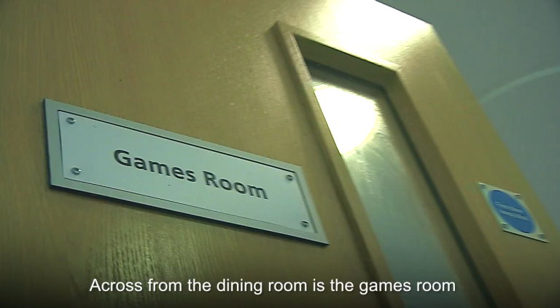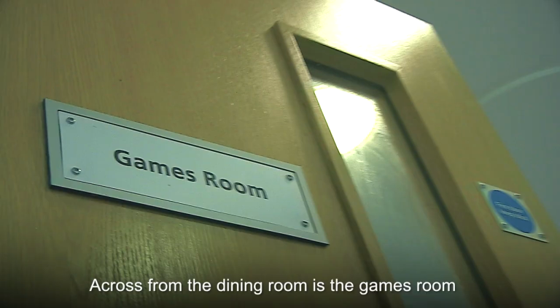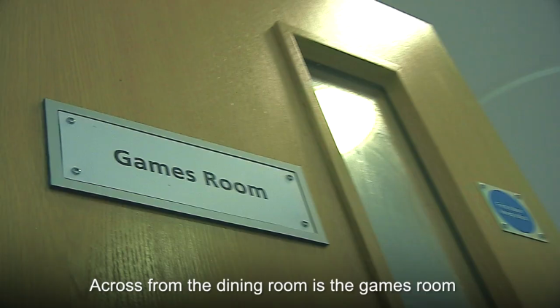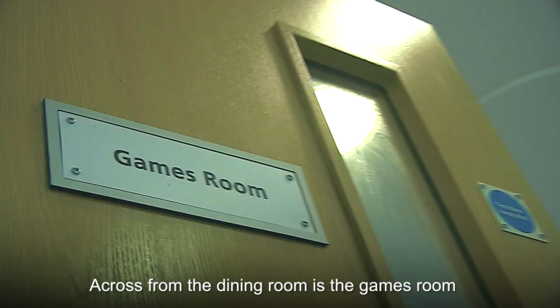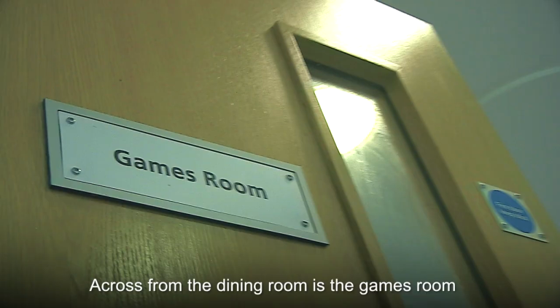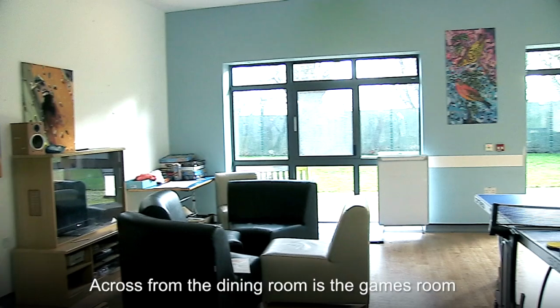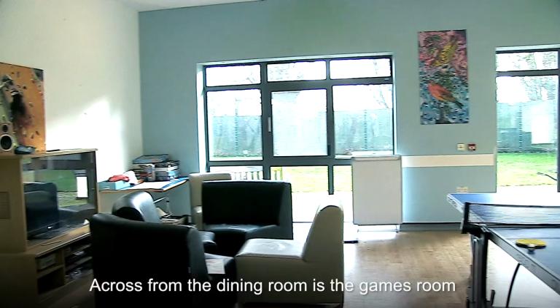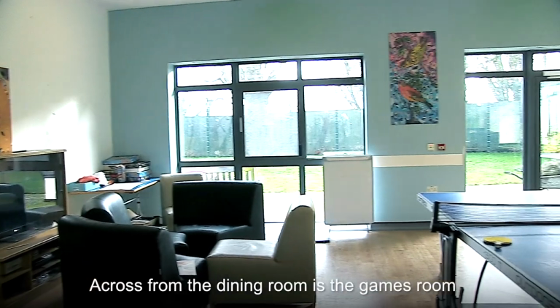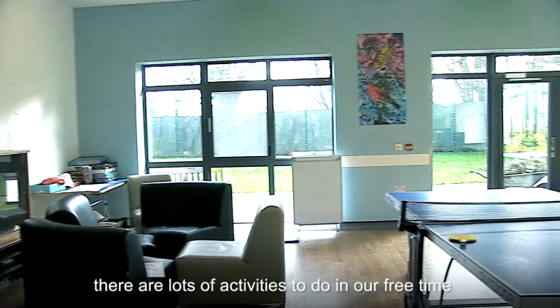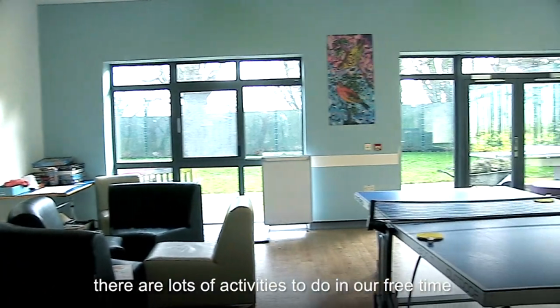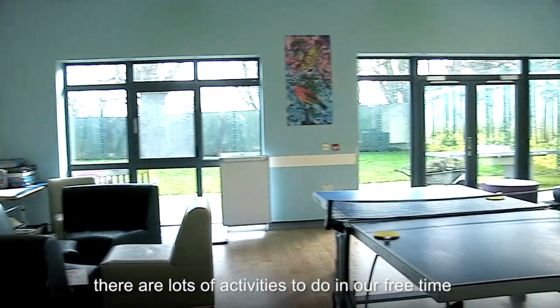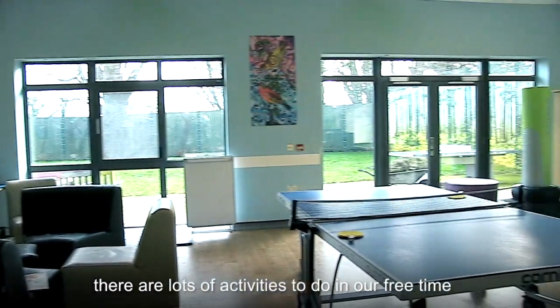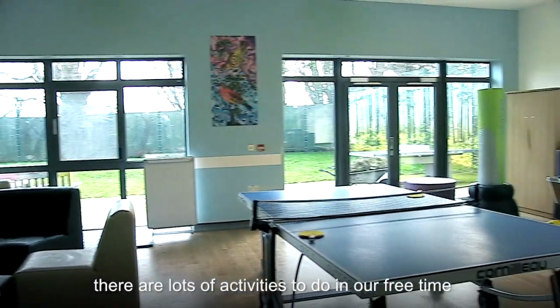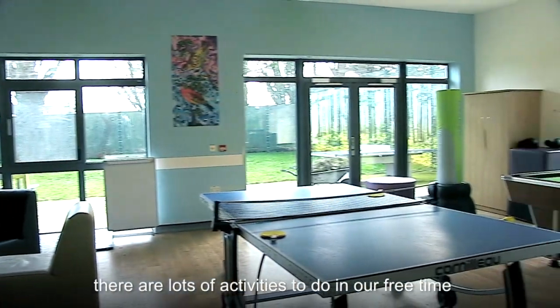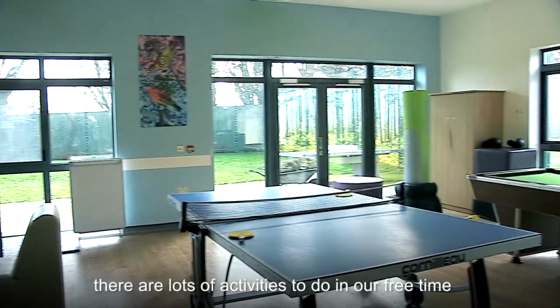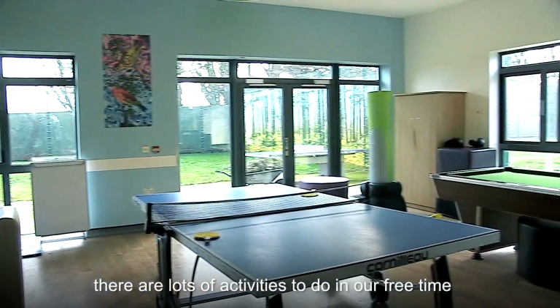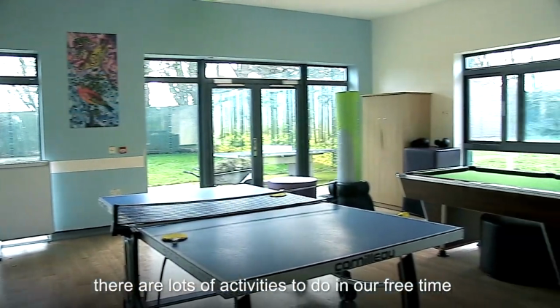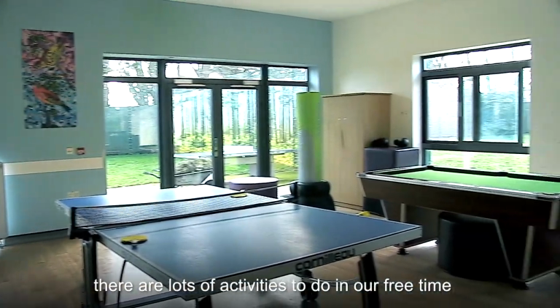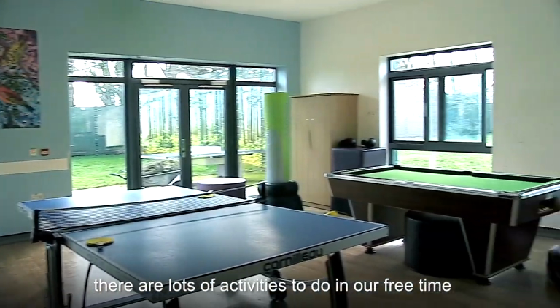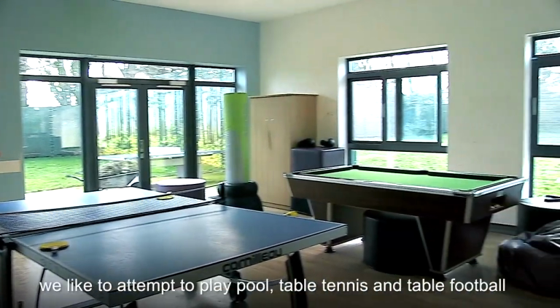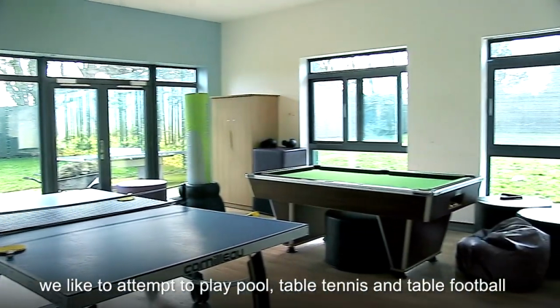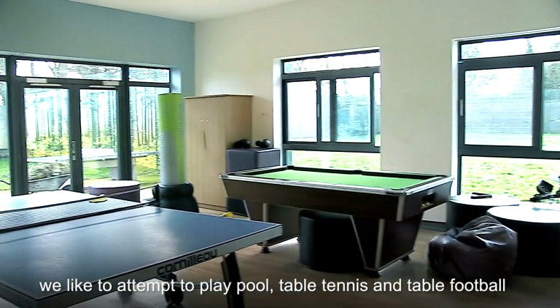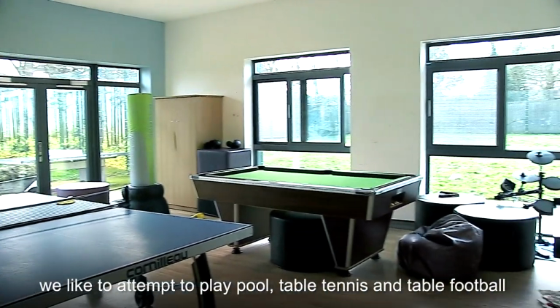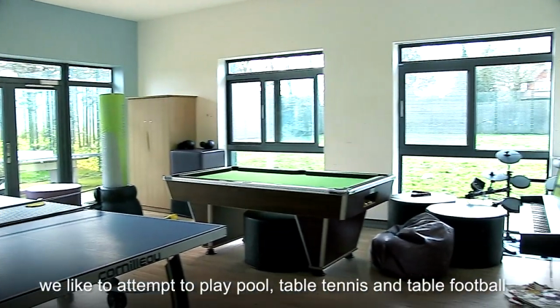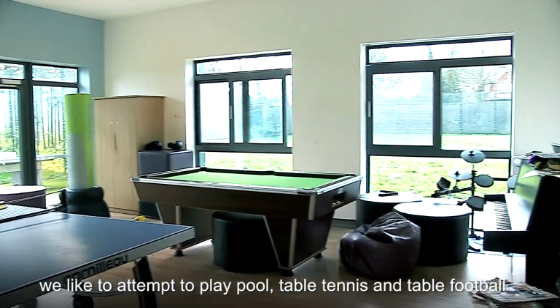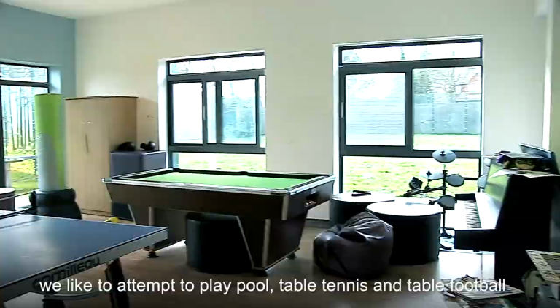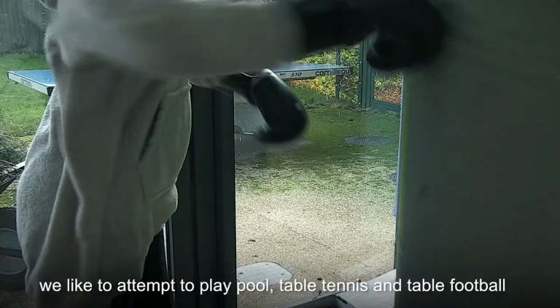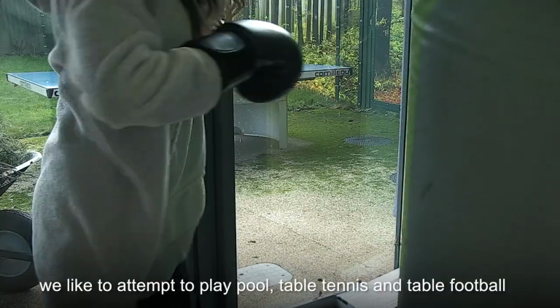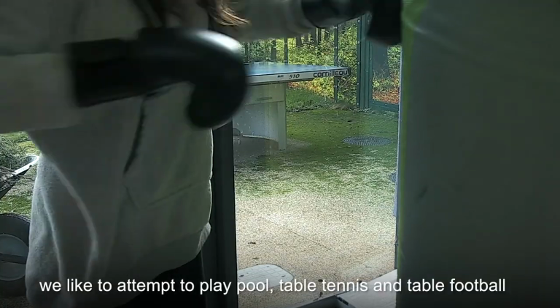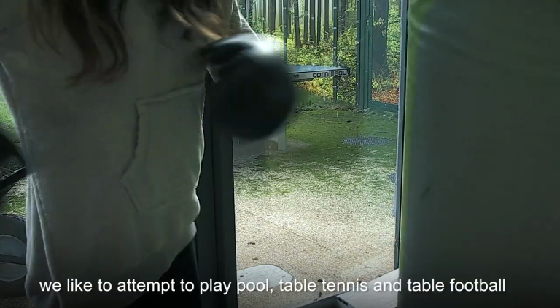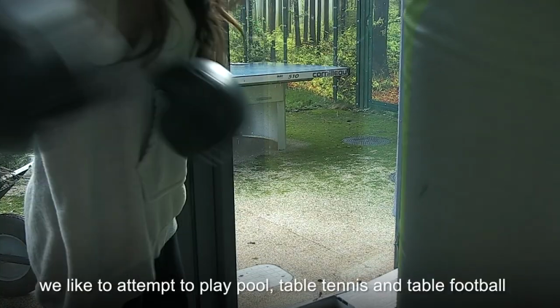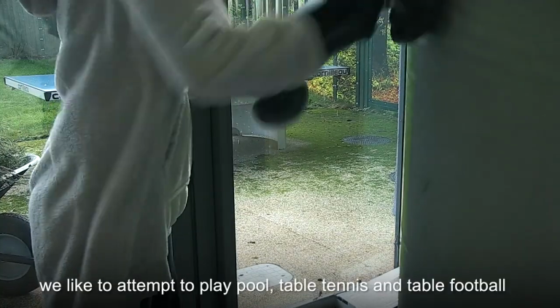Across from the dining room is the games room. There are lots of activities to do in our free time. We like to attempt to play pool, table tennis and table football.